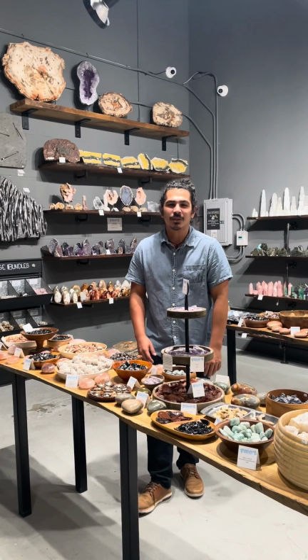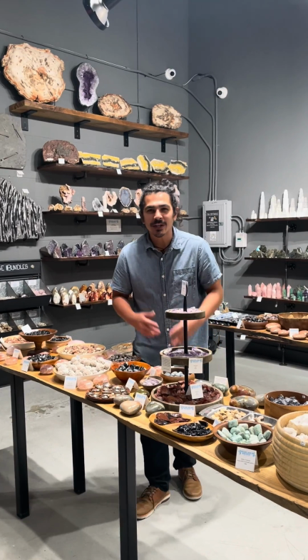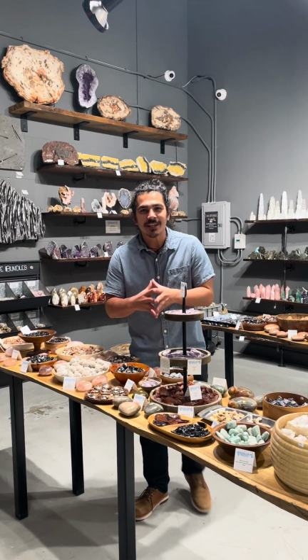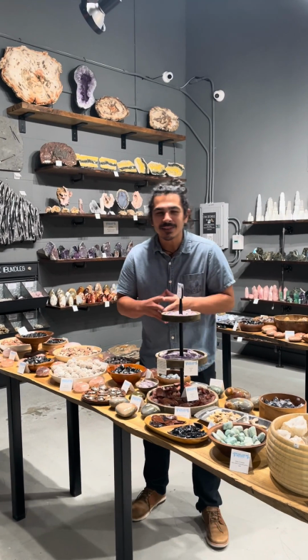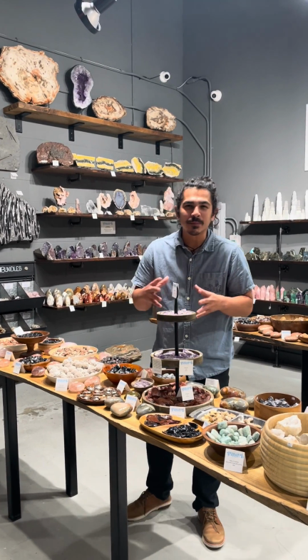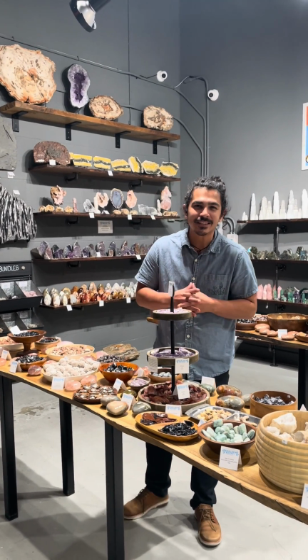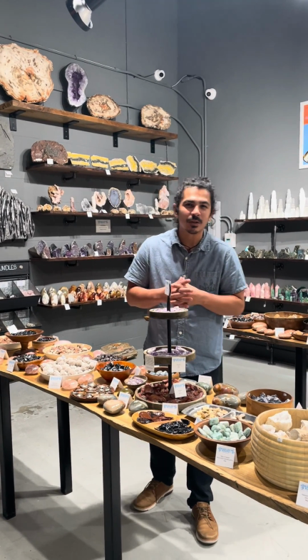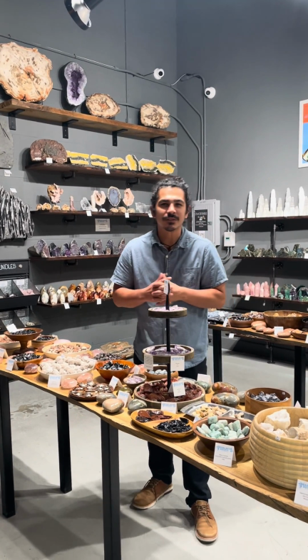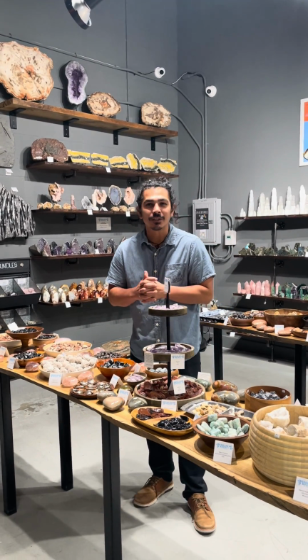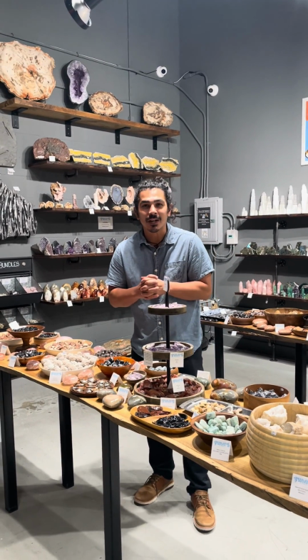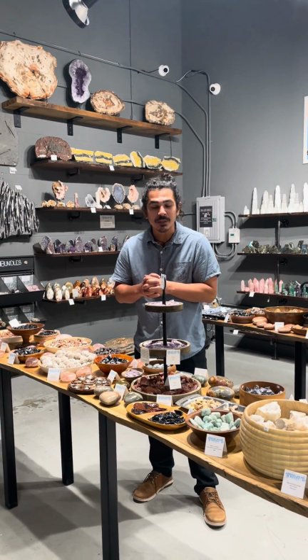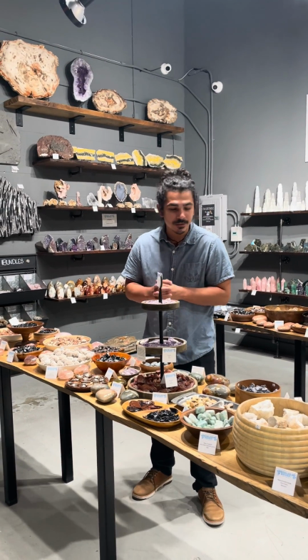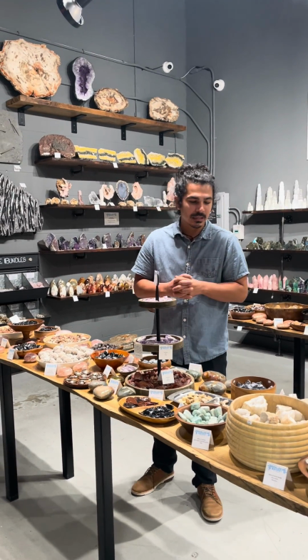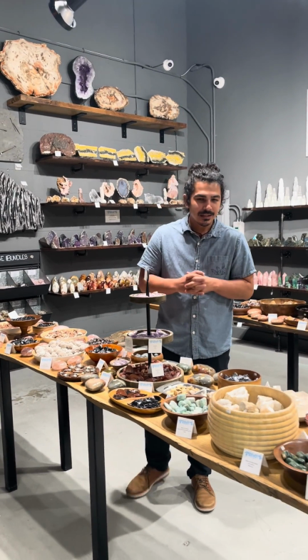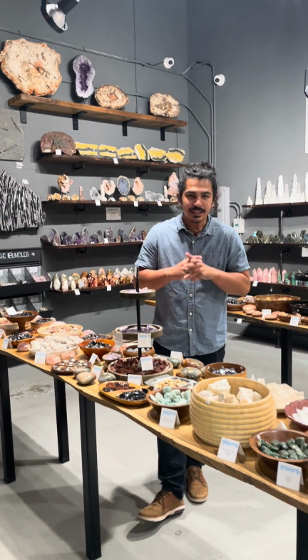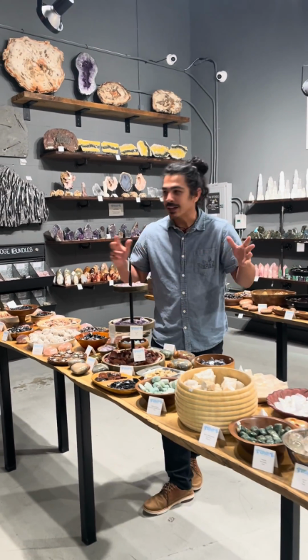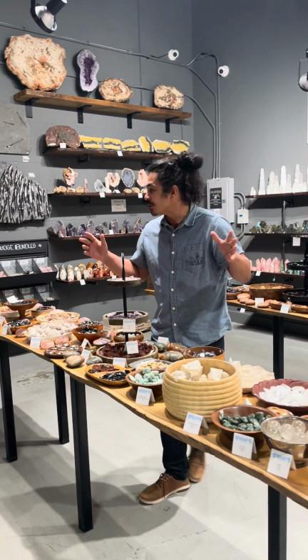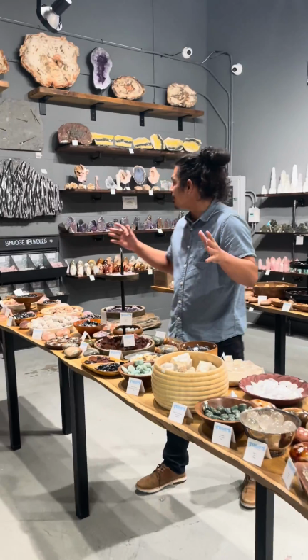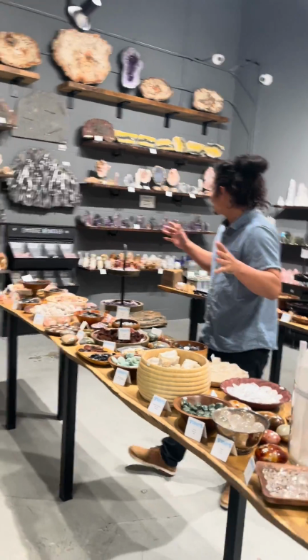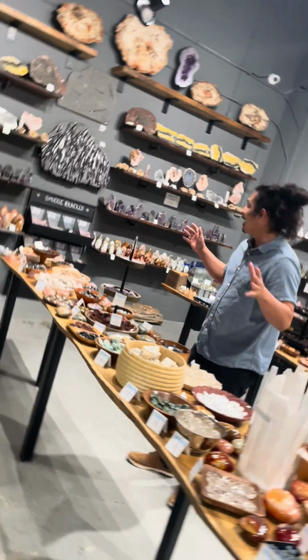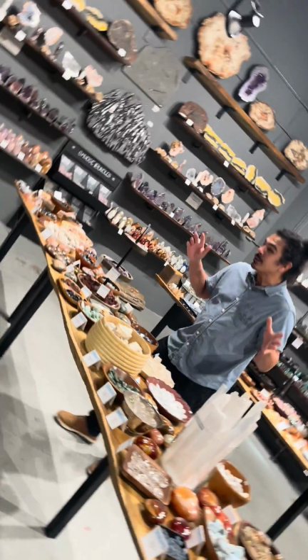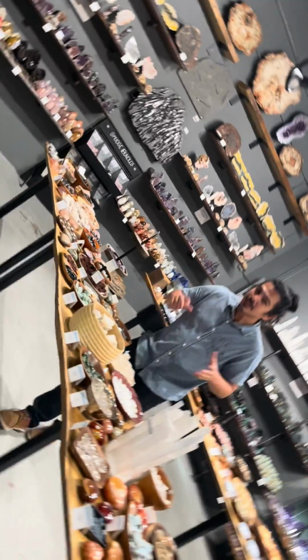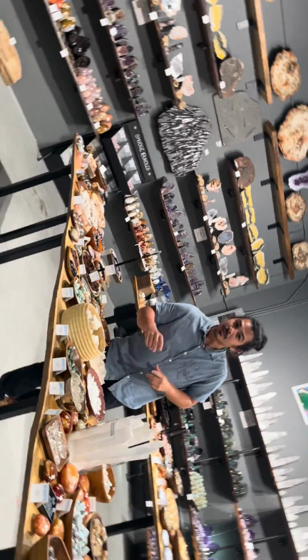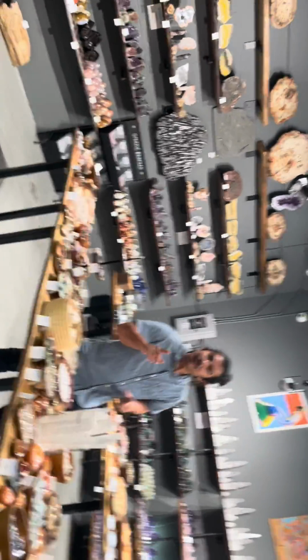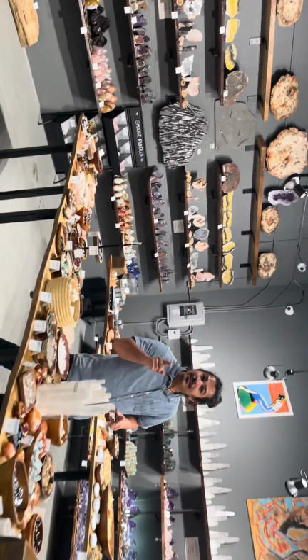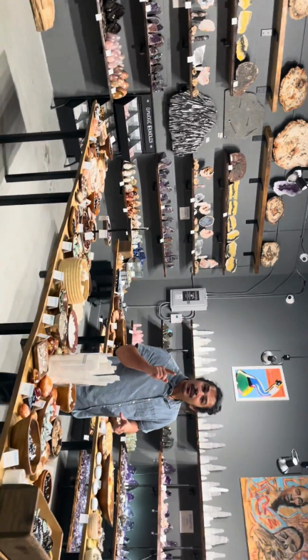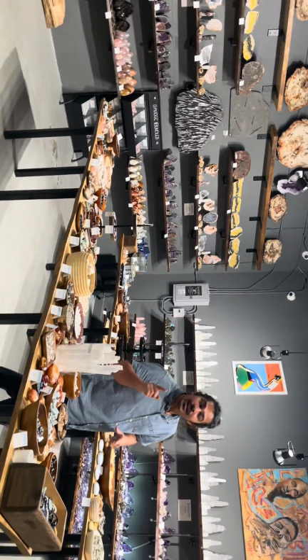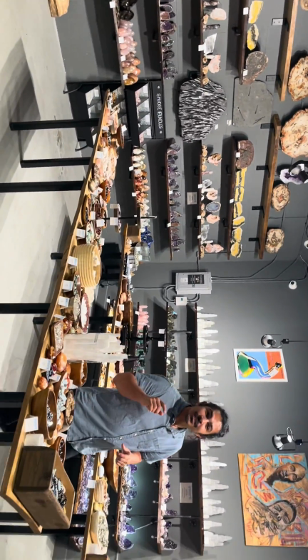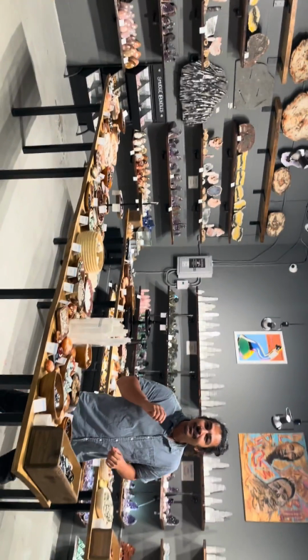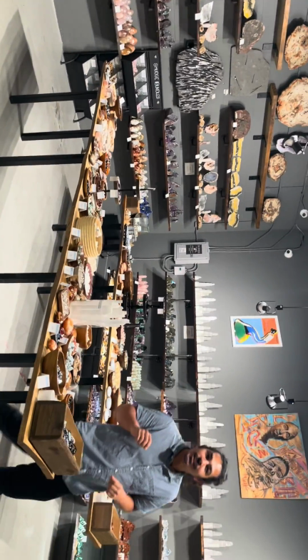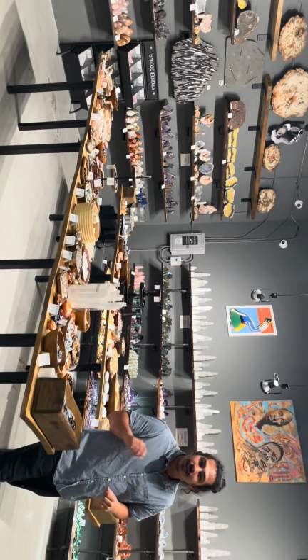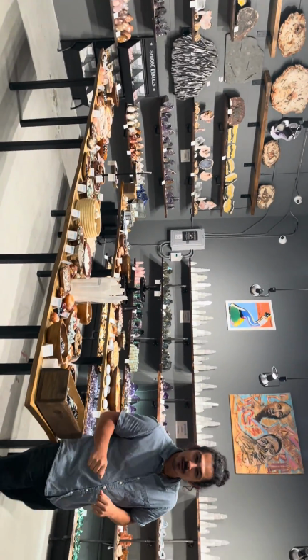What's up grand fam? I'm Casey, owner of Geology Rocks and Minerals. Here we've got our showroom in San Diego, but we also have another location in Chico, California.